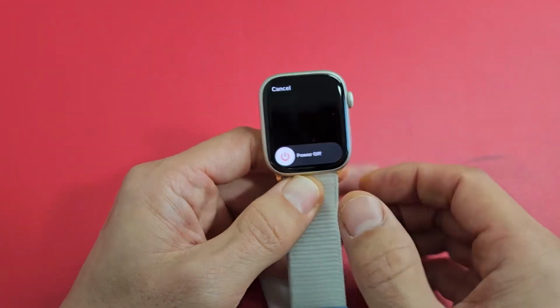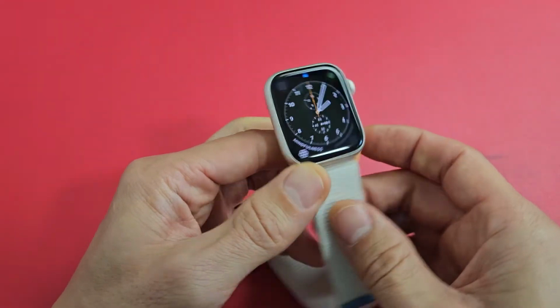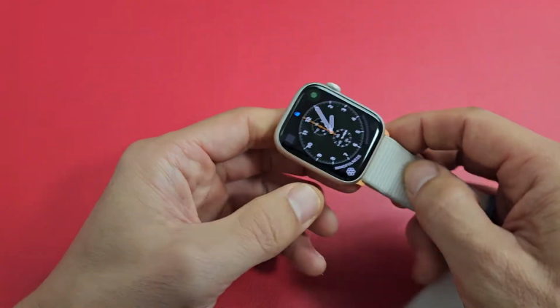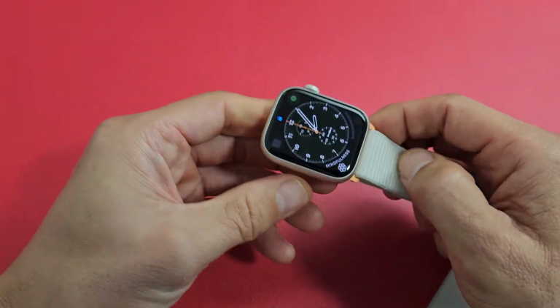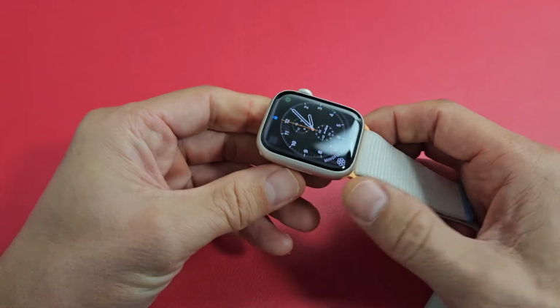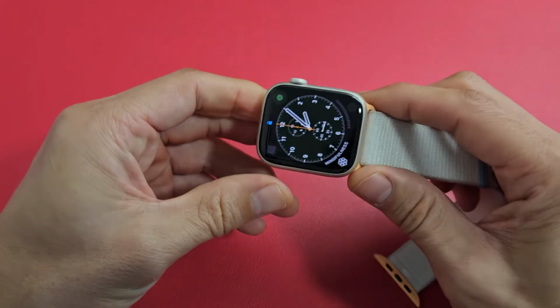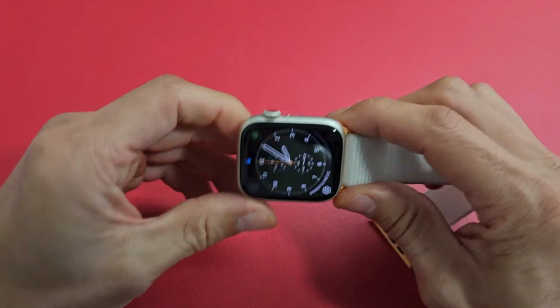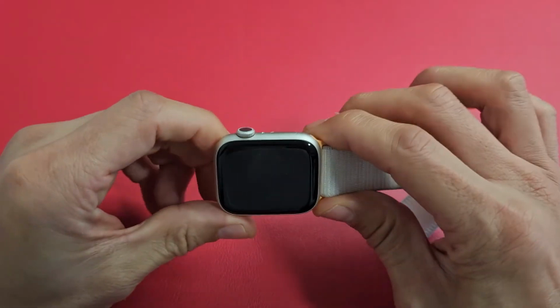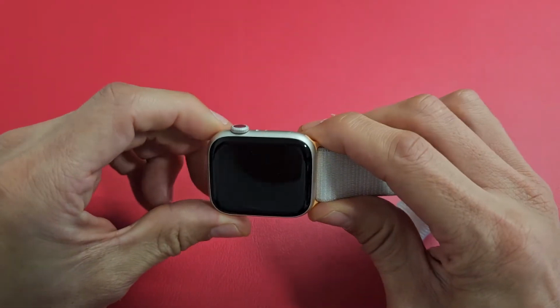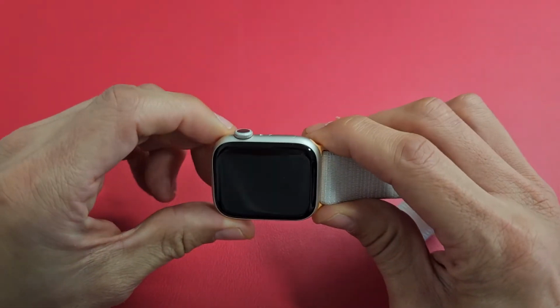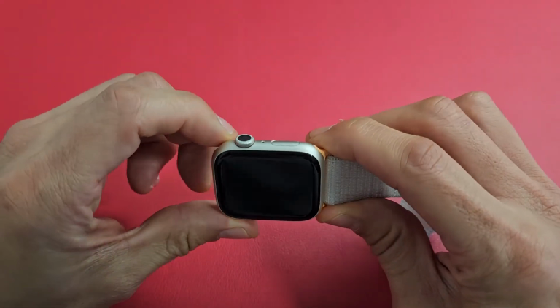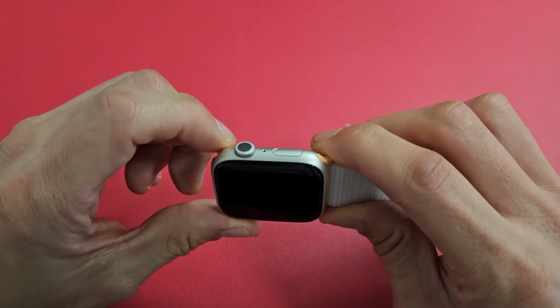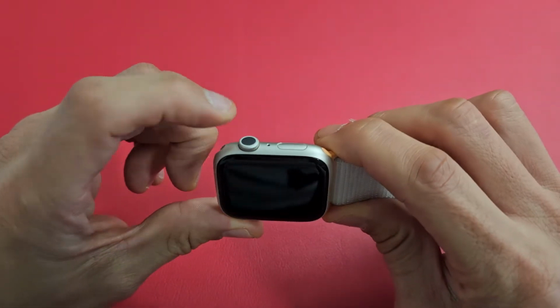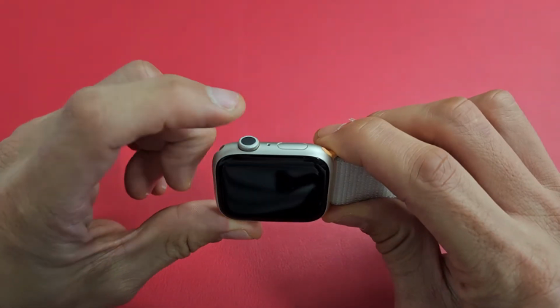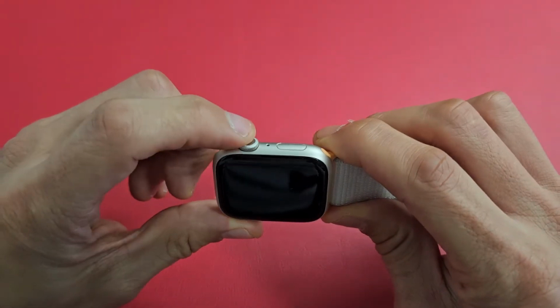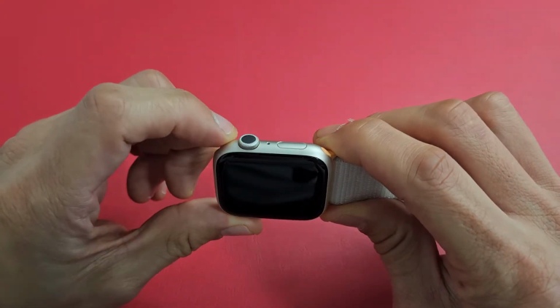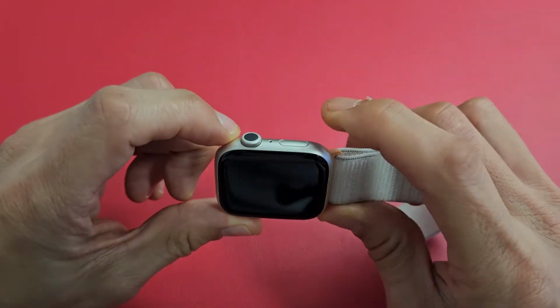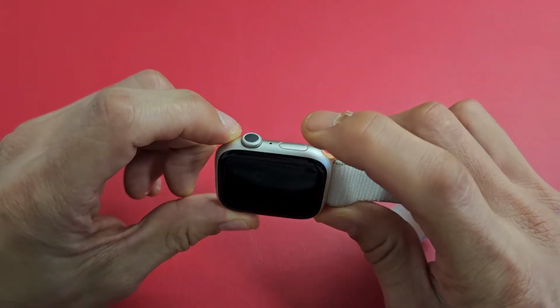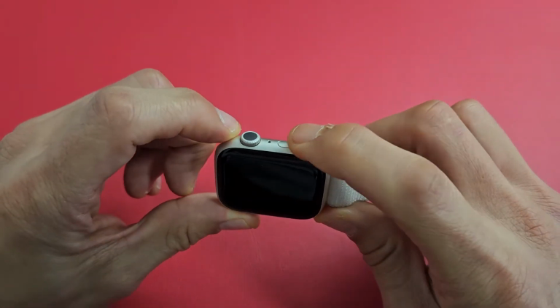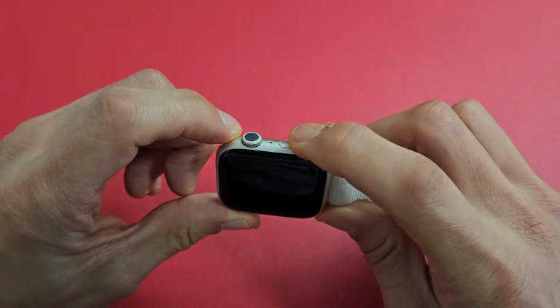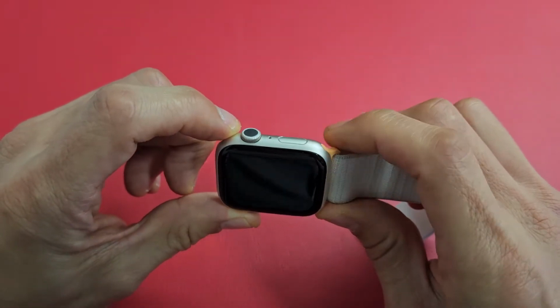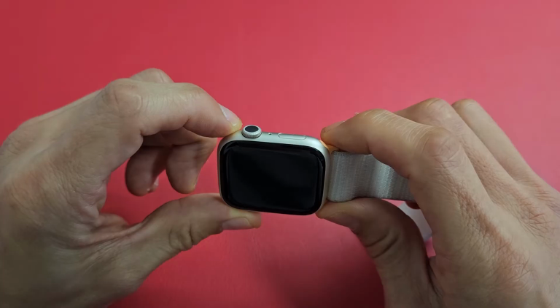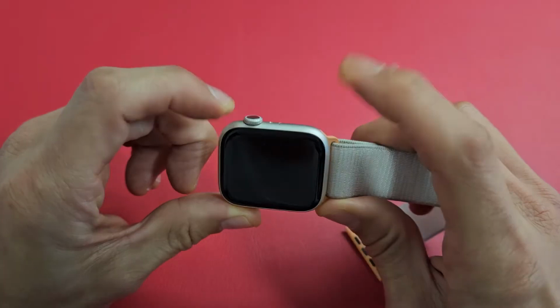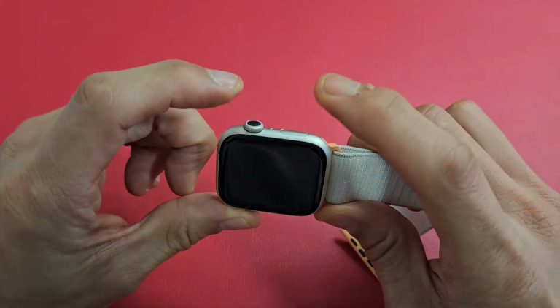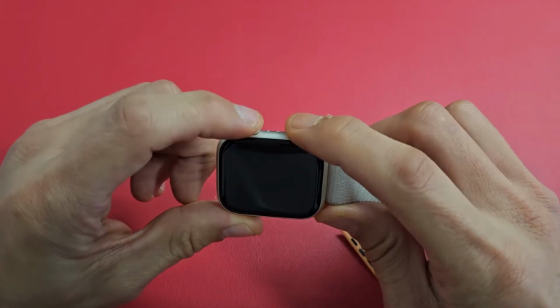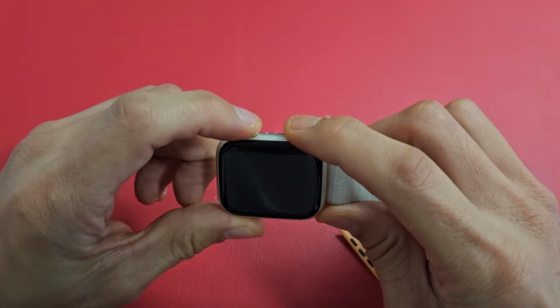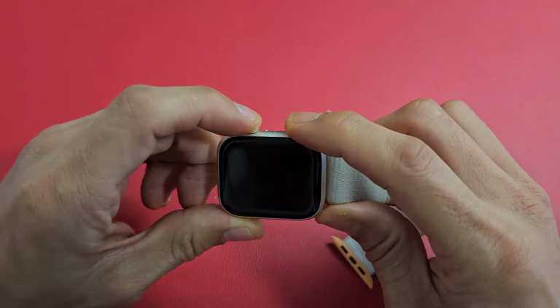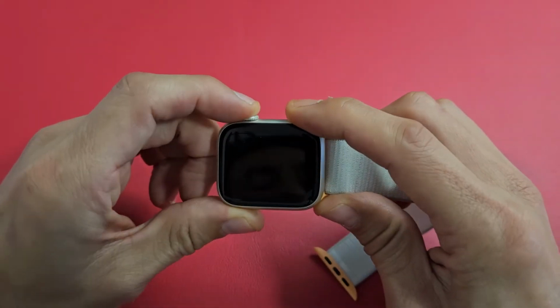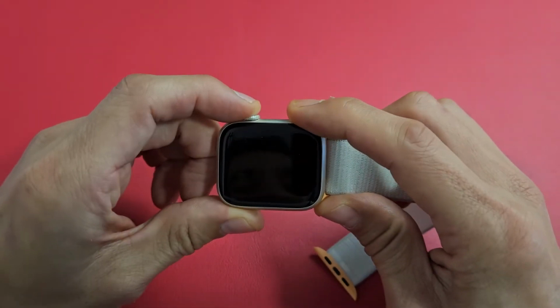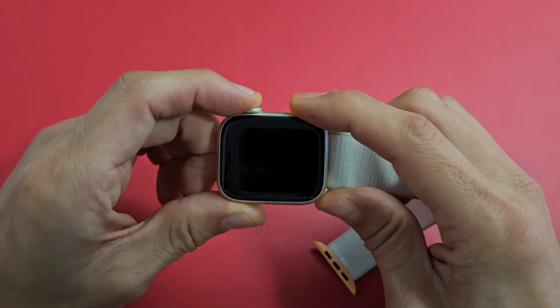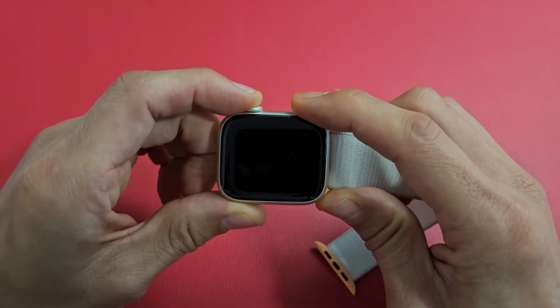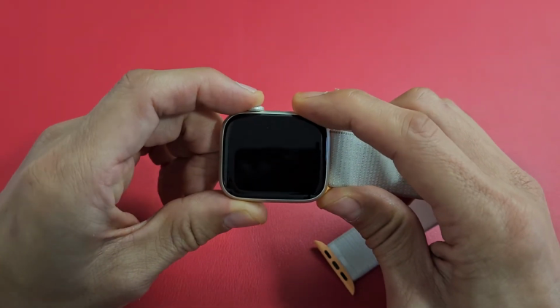Force a restart is very simple — it's a two-key combination. What you want to do is hold the digital crown and the side button at the same time. Press and hold both buttons and wait till you see an Apple logo.